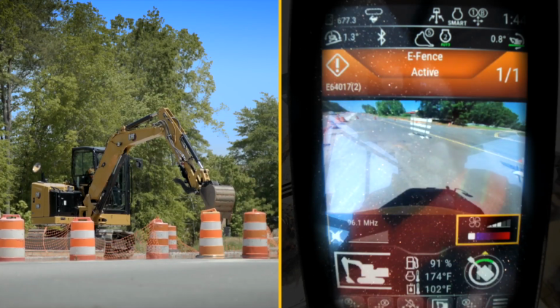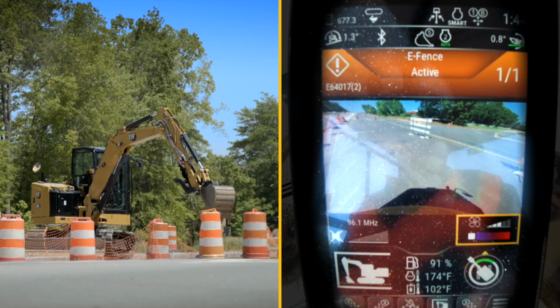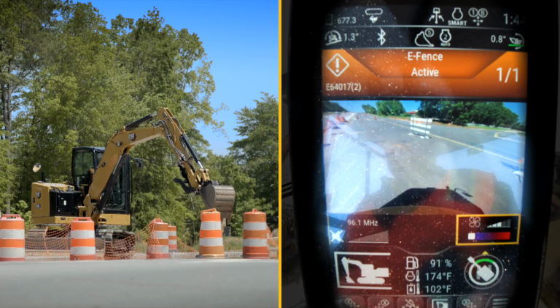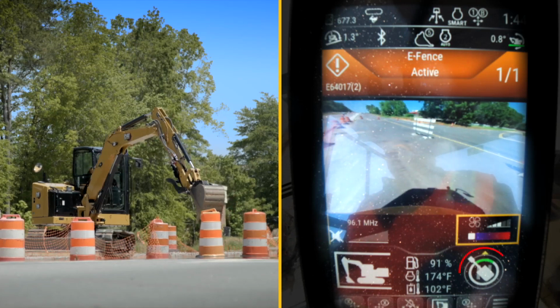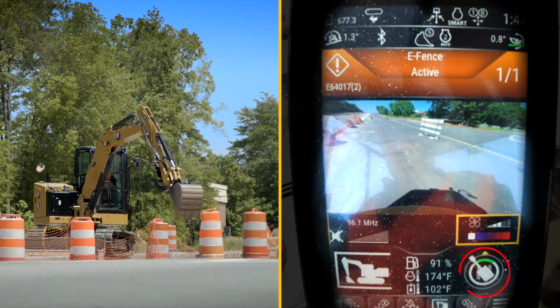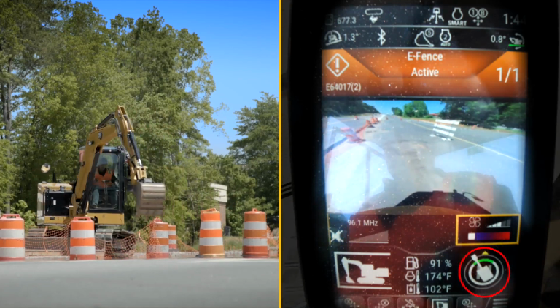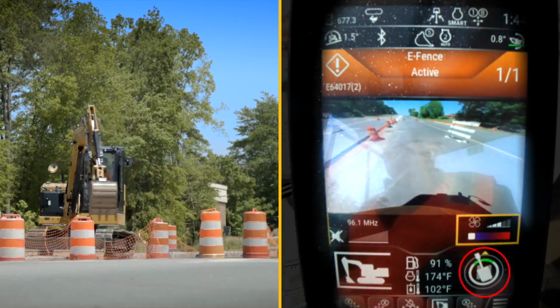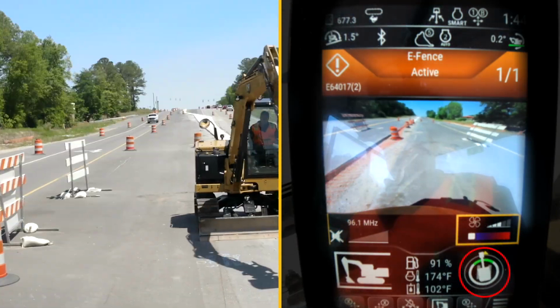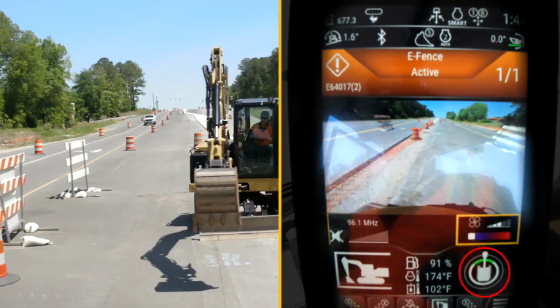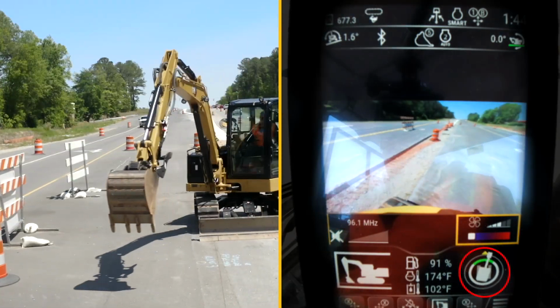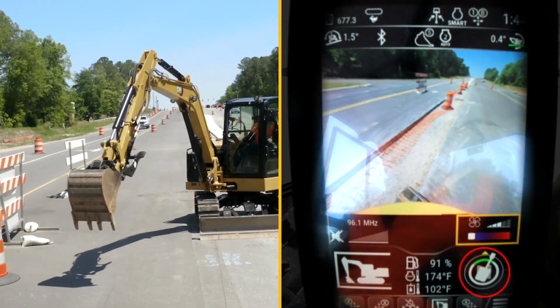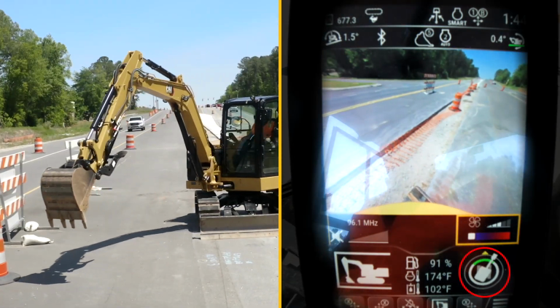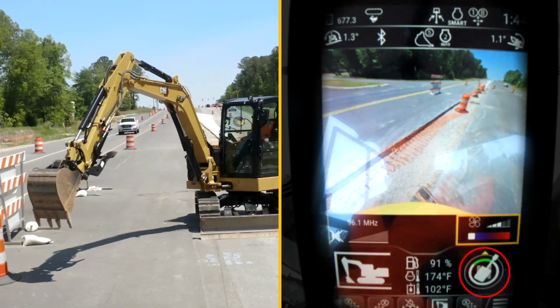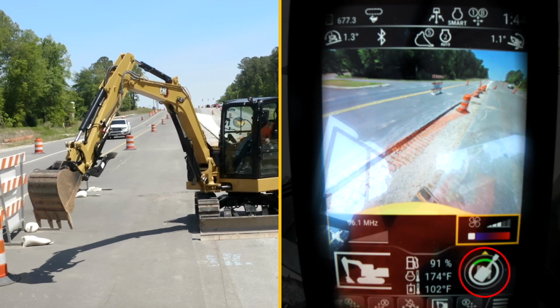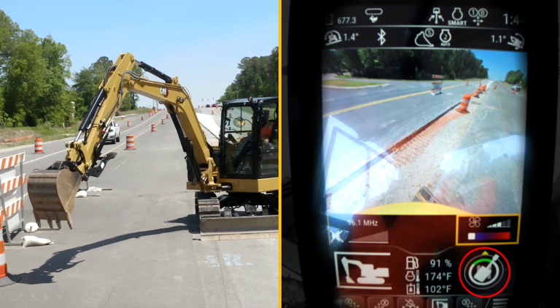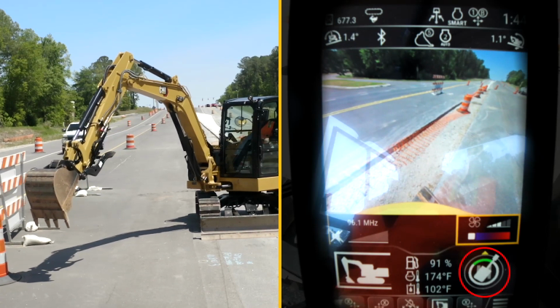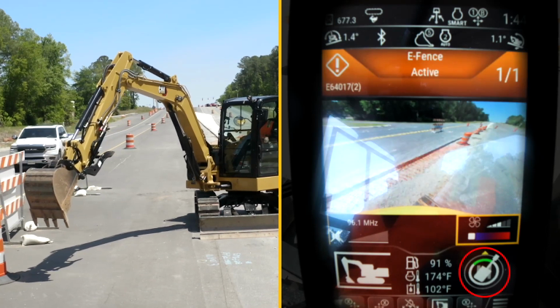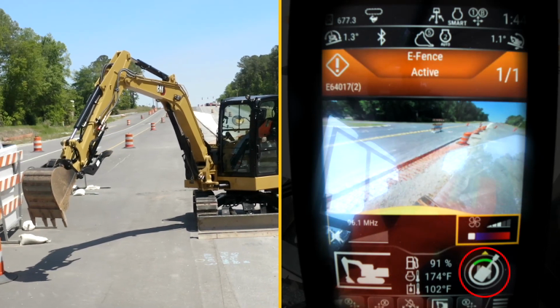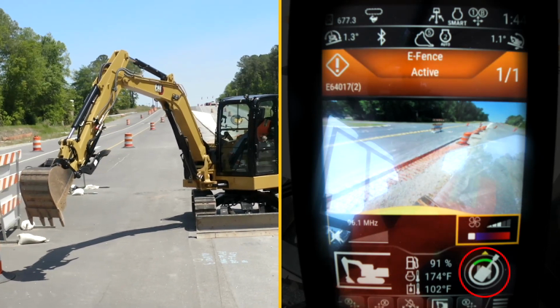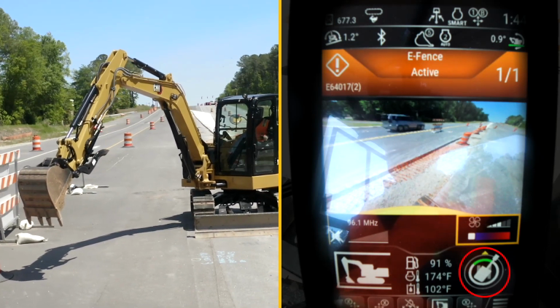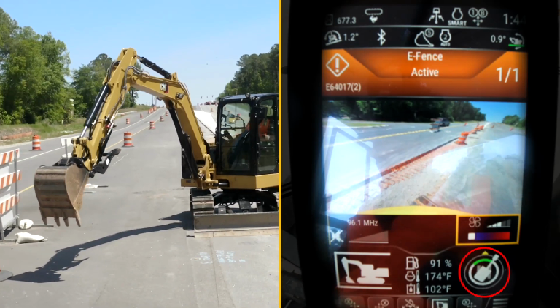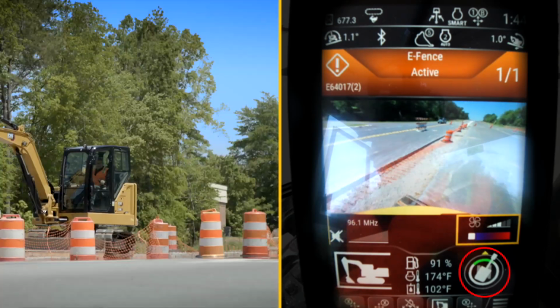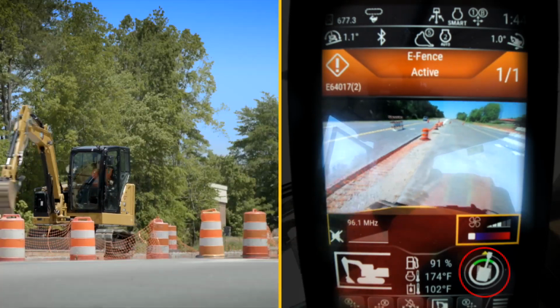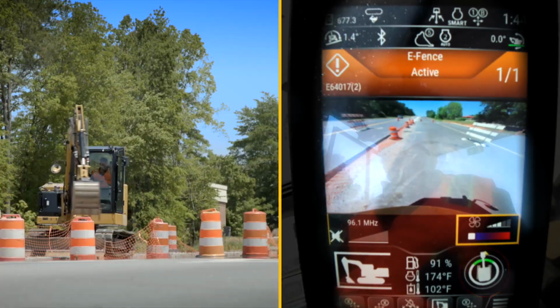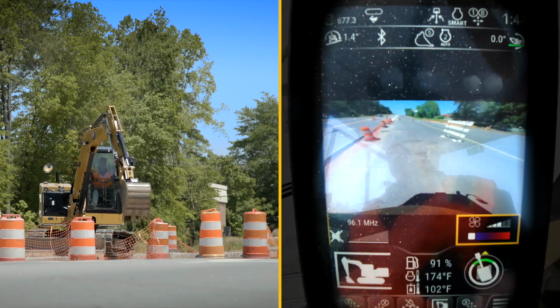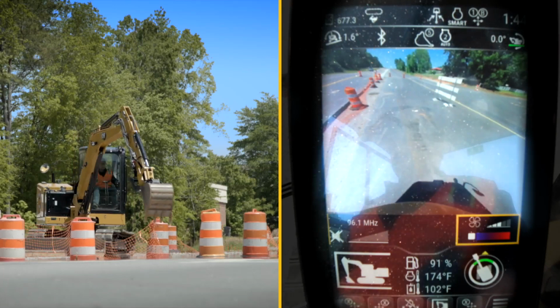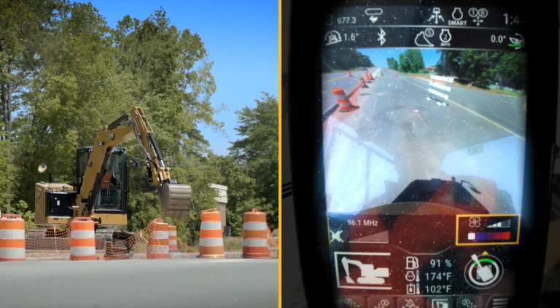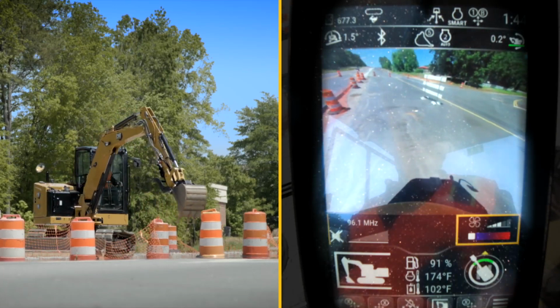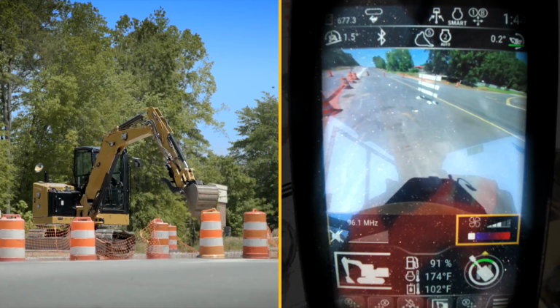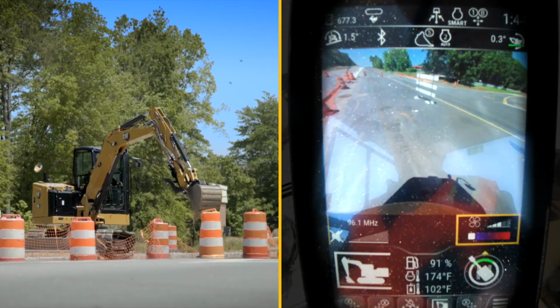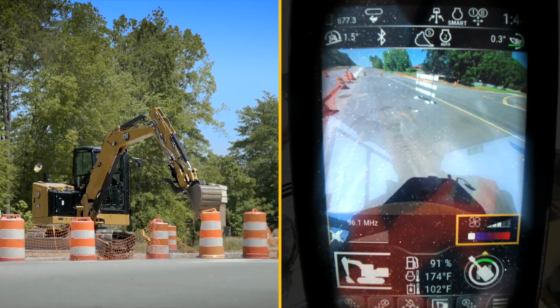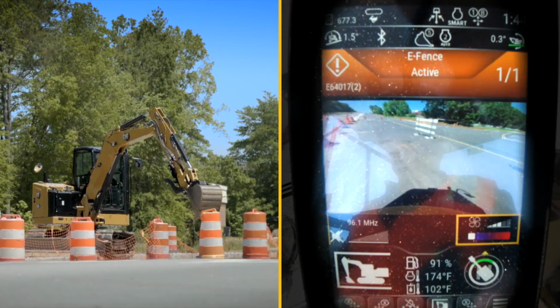We'll do a little test swing. I'll swing to my right — that works fine. But if I swing back to my left, it slows it up and I cannot swing past the fence.